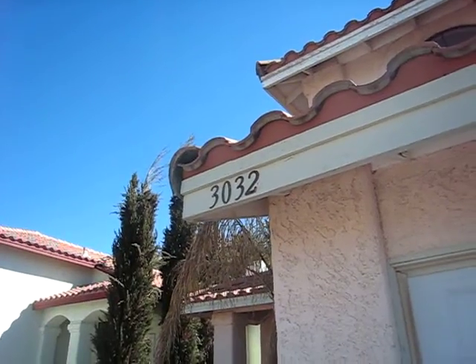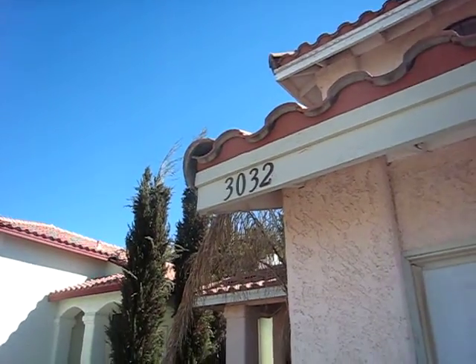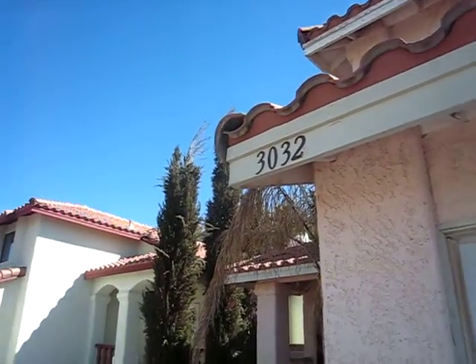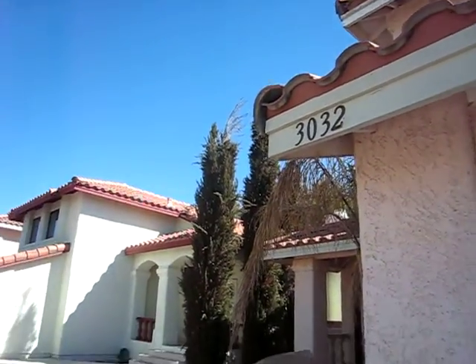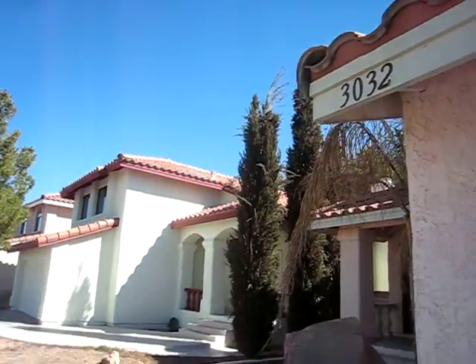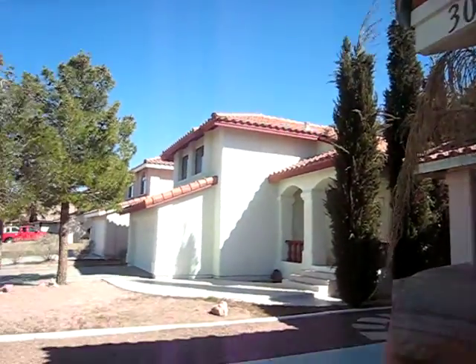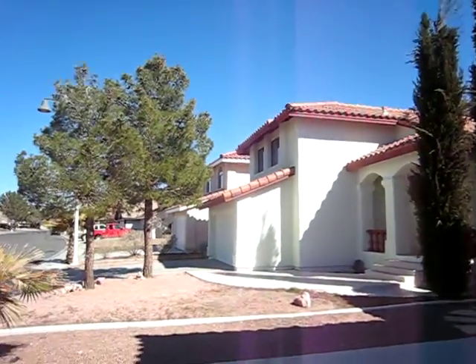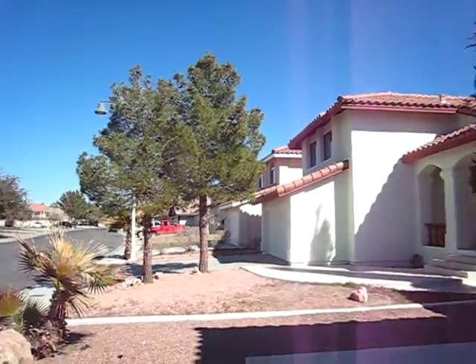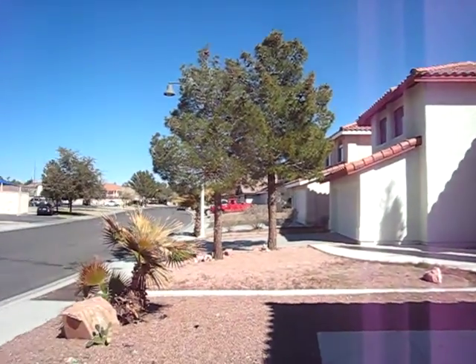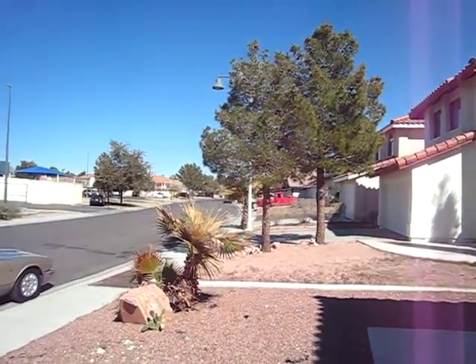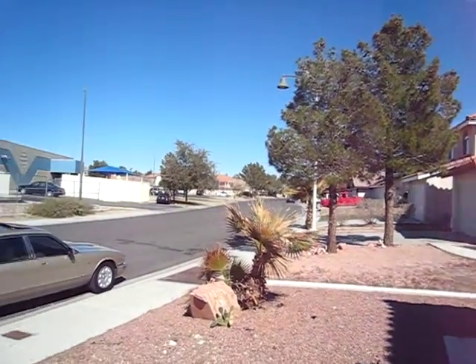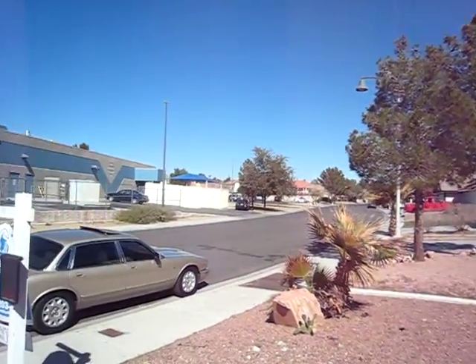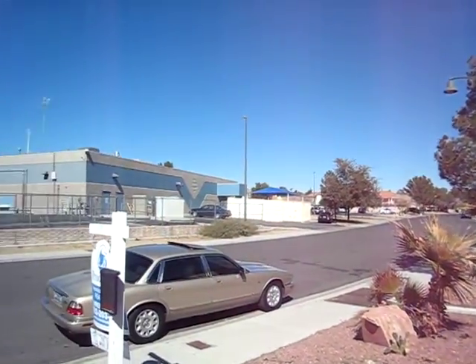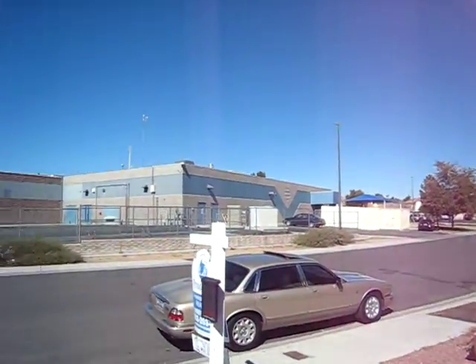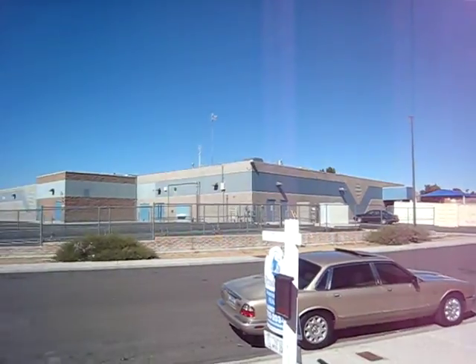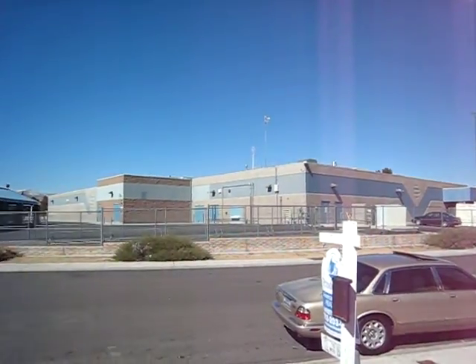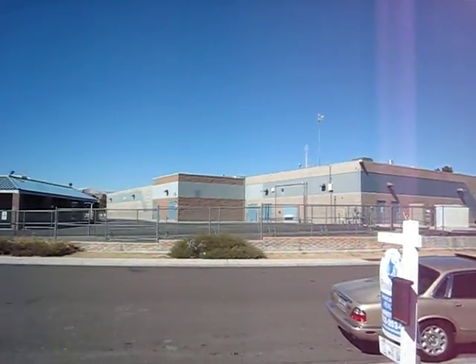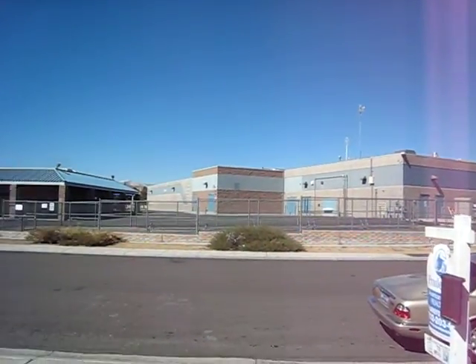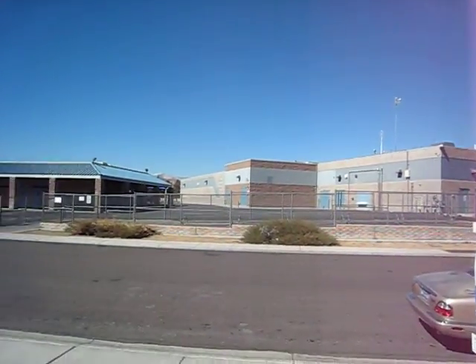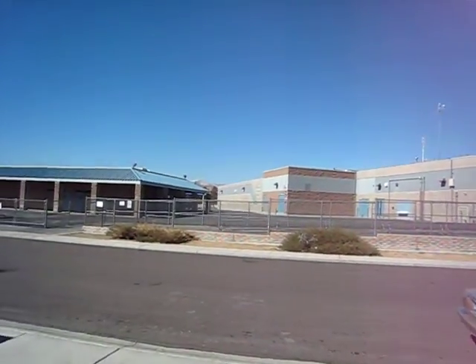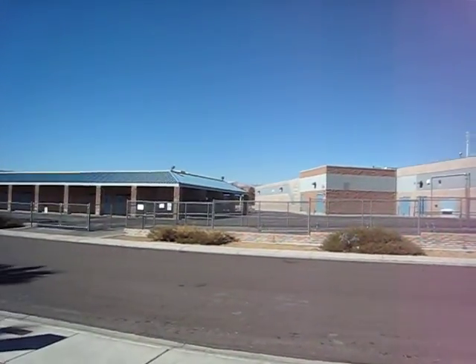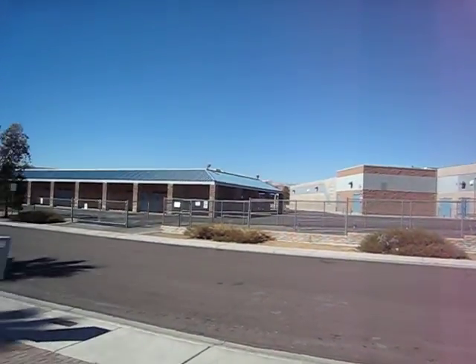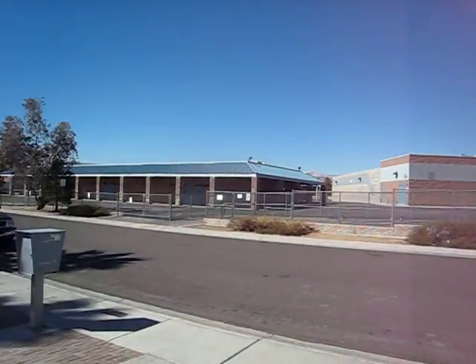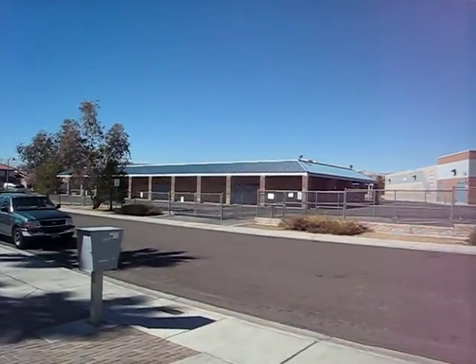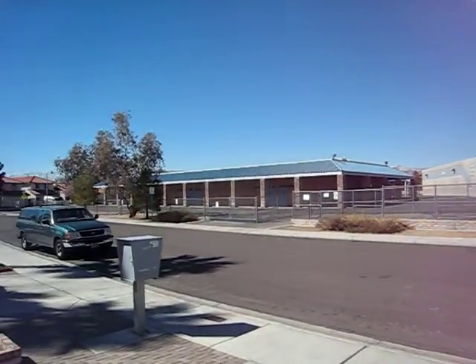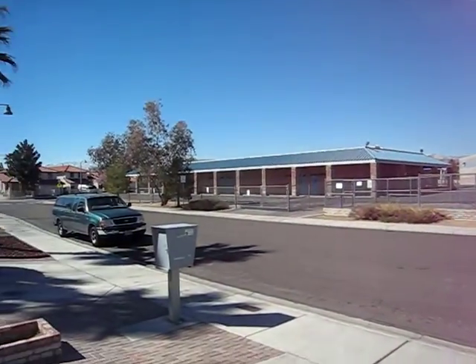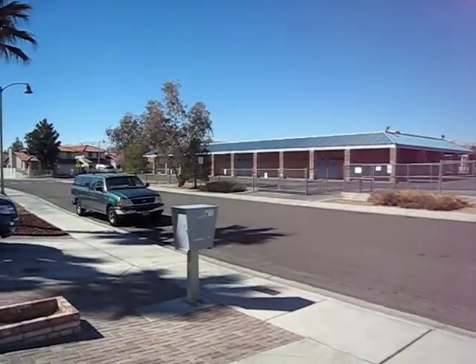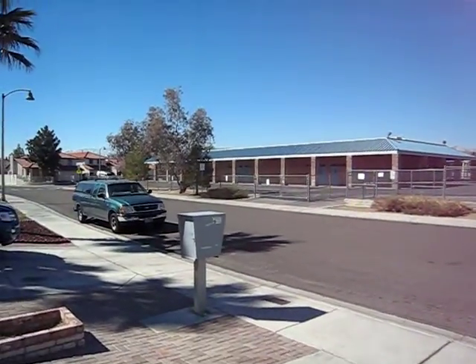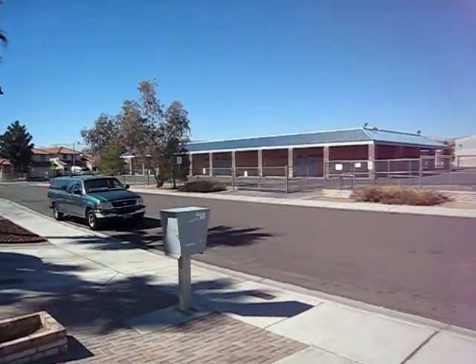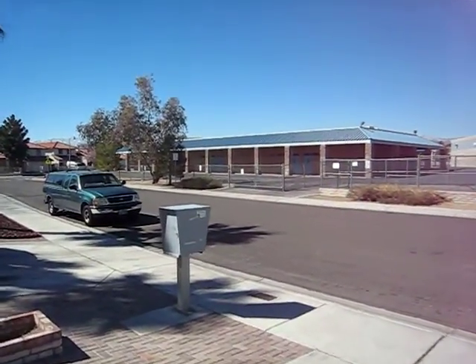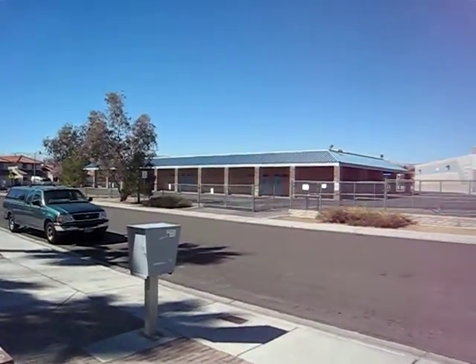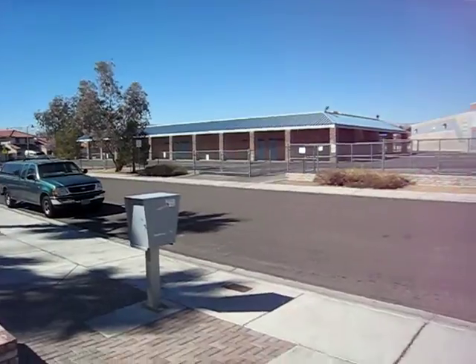3032 Waterview. Nice neighborhood, an A neighborhood. It's across from the school — some people don't like that, but it makes no difference from an income perspective.